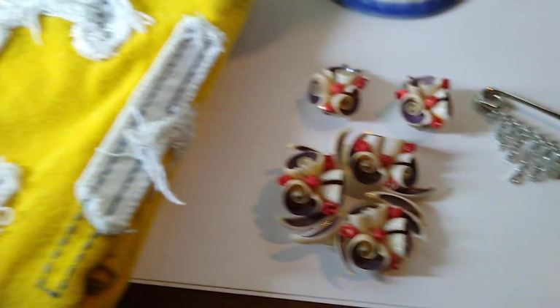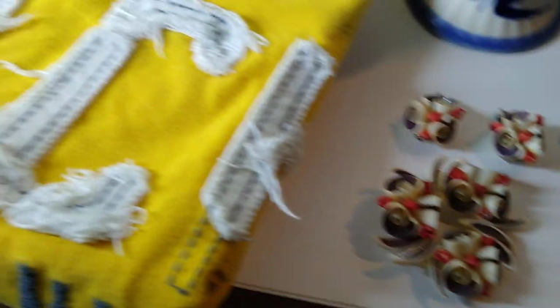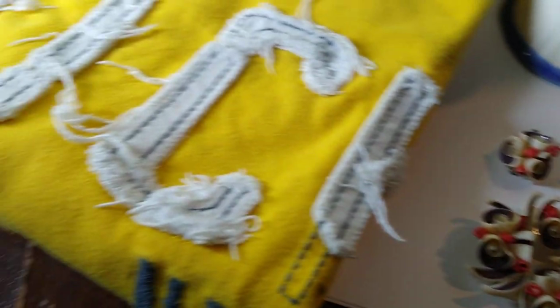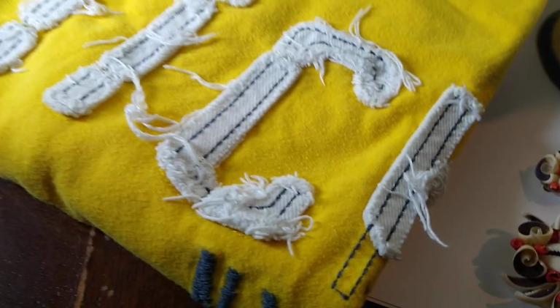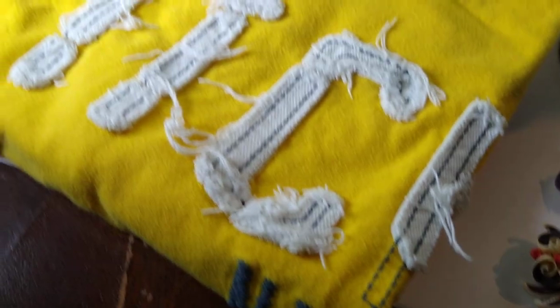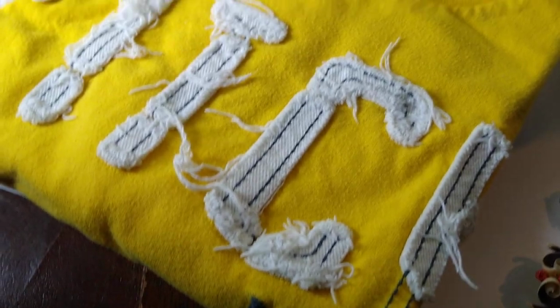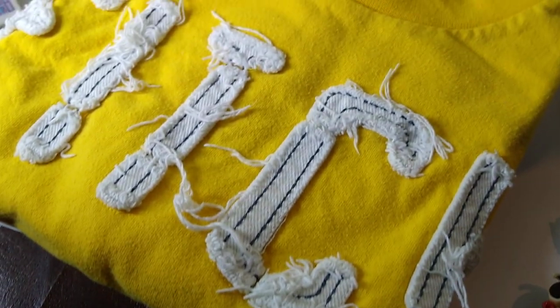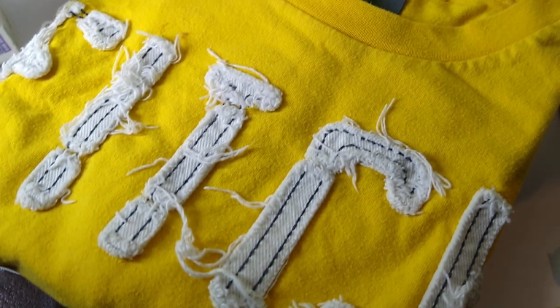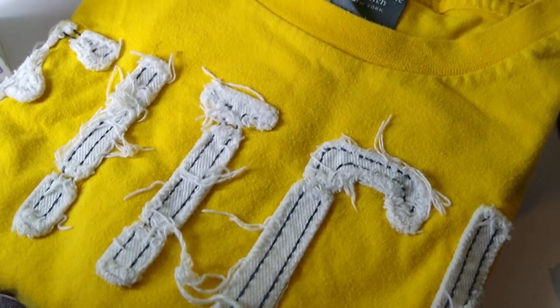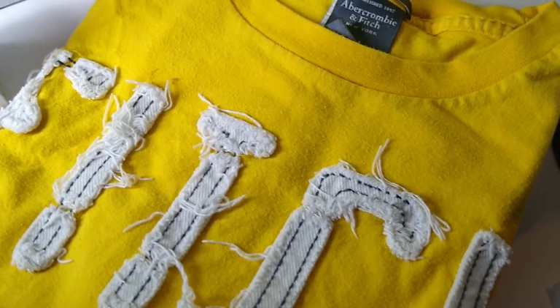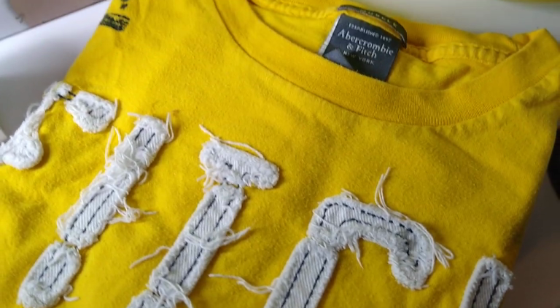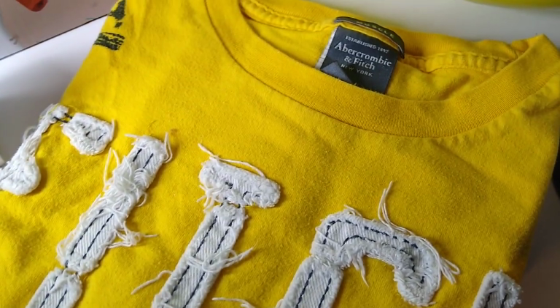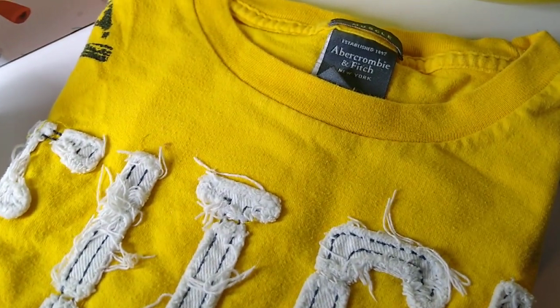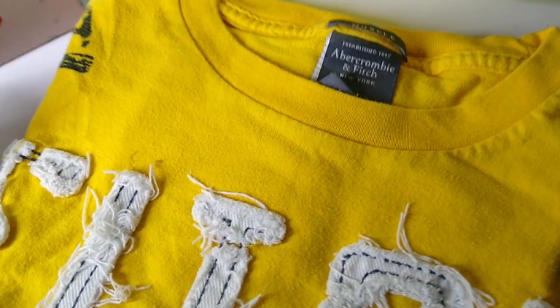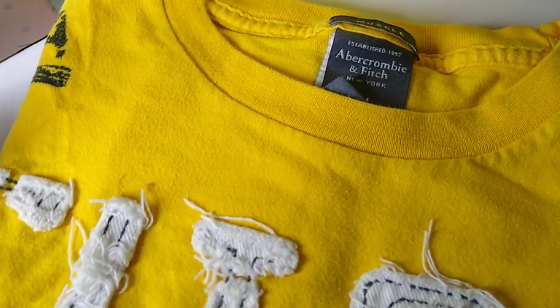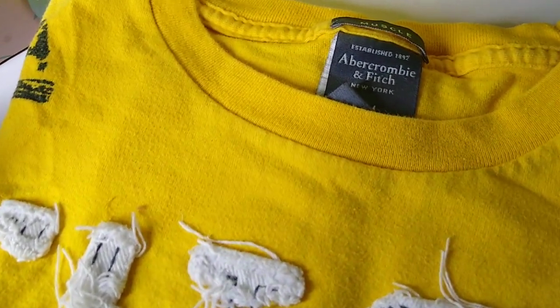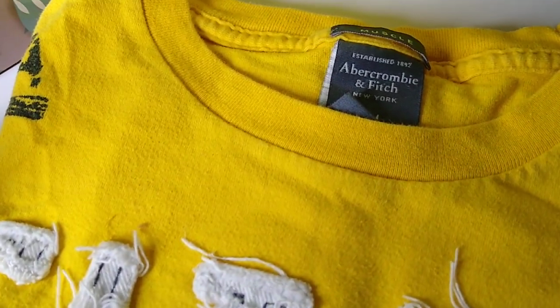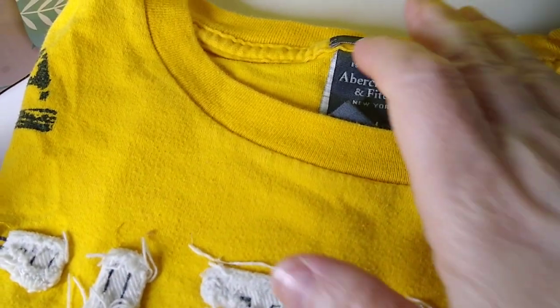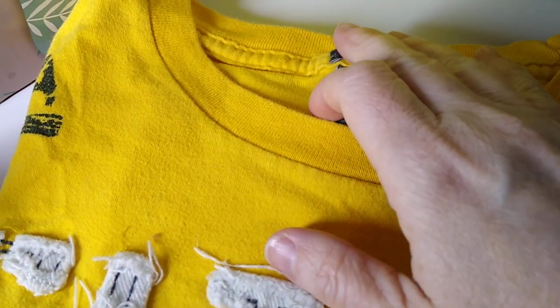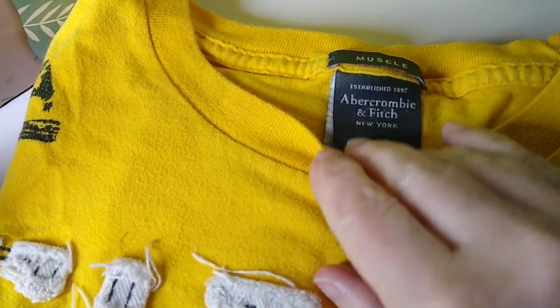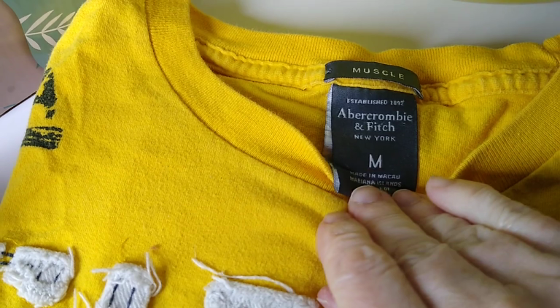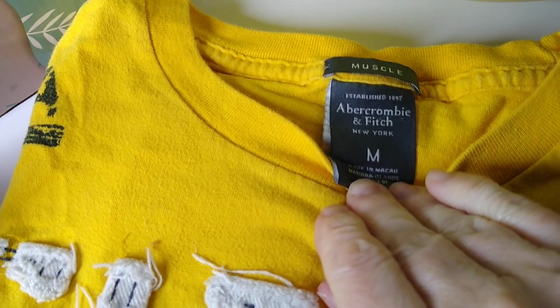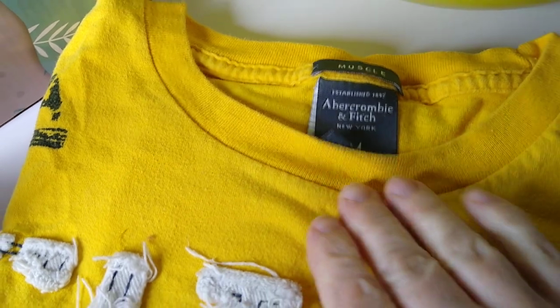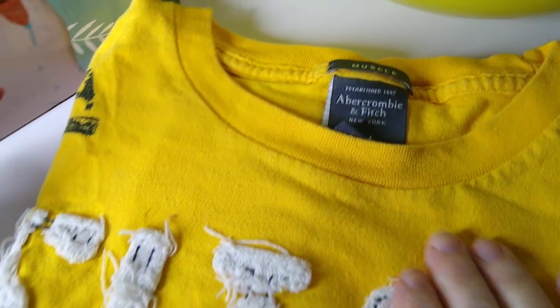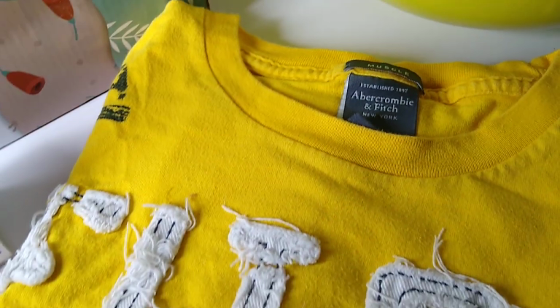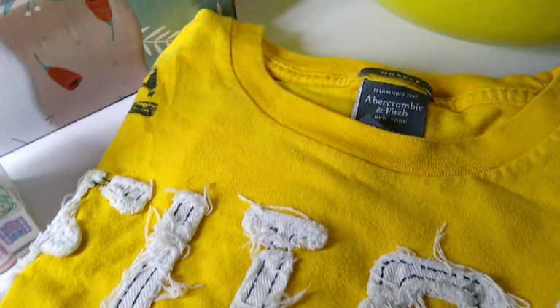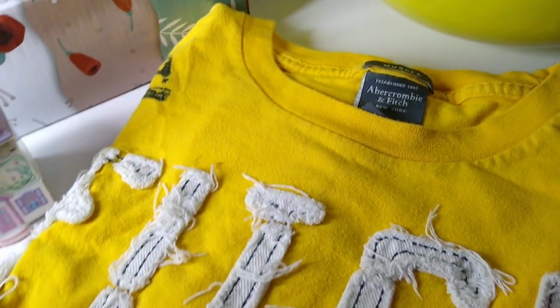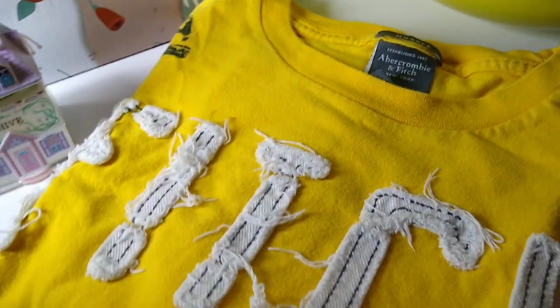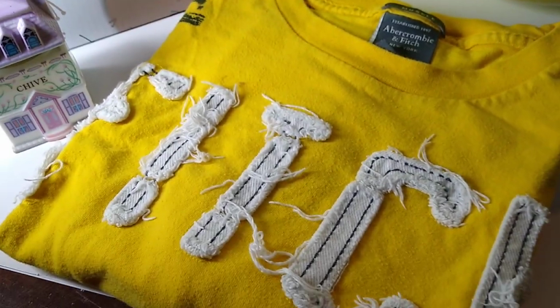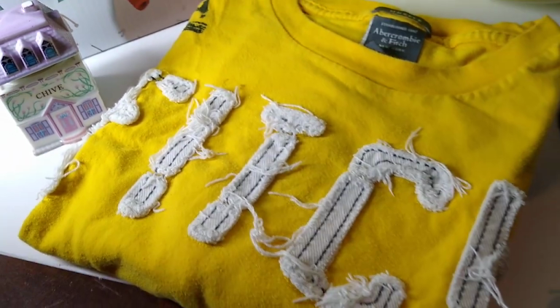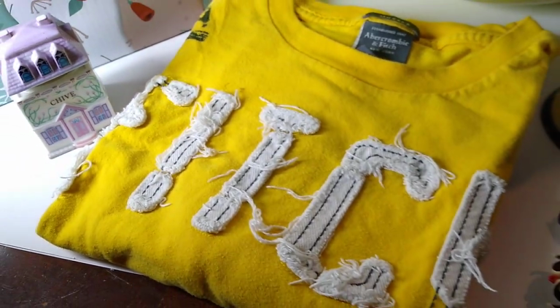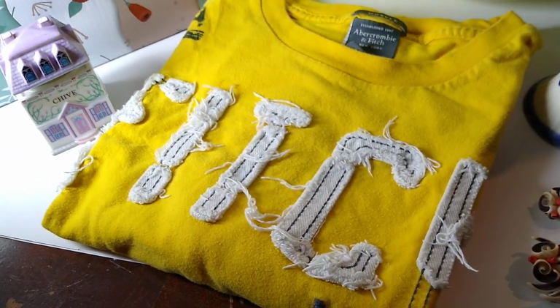Next is this Abercrombie & Fitch Men's Muscle Yellow T-Shirt. I believe it's a size medium. It sold for $17, plus $6 in shipping.